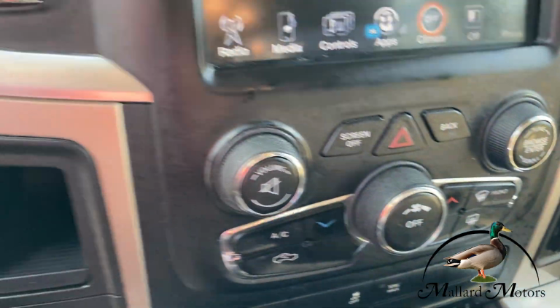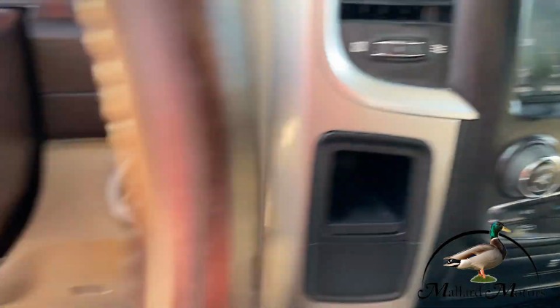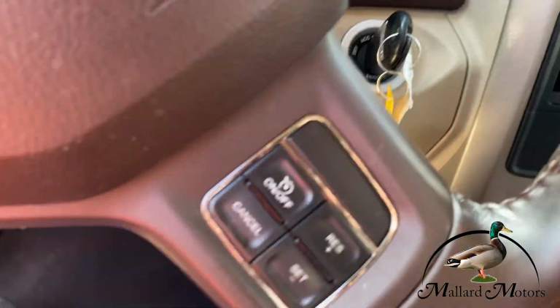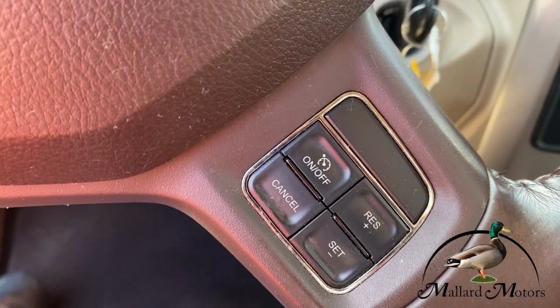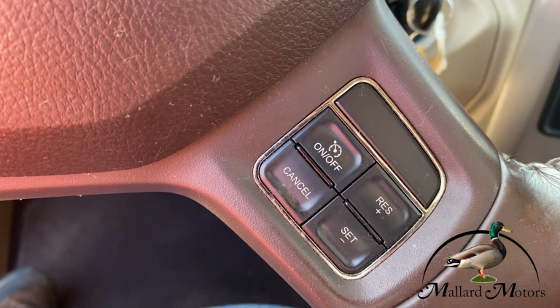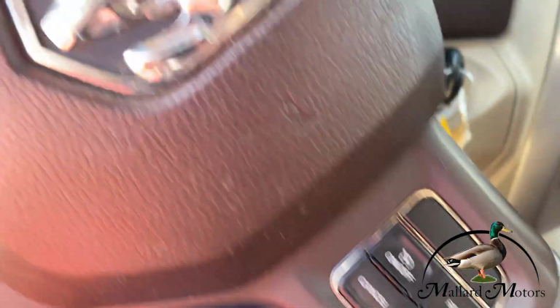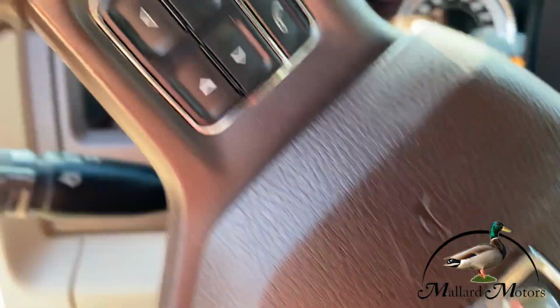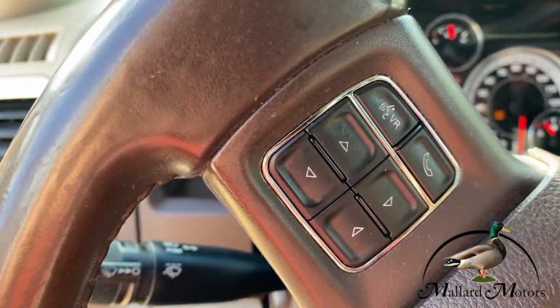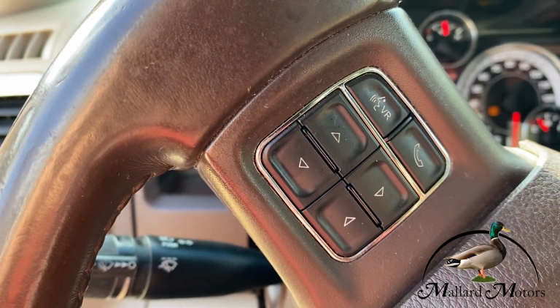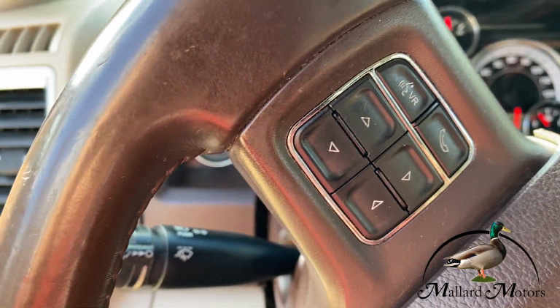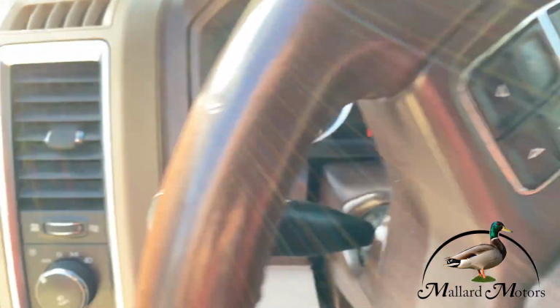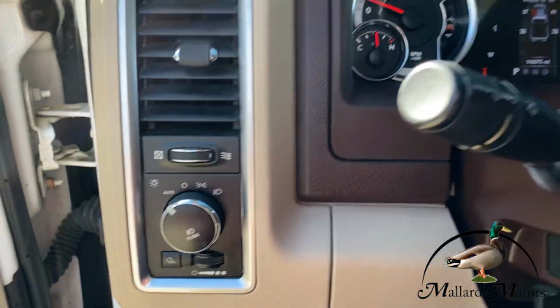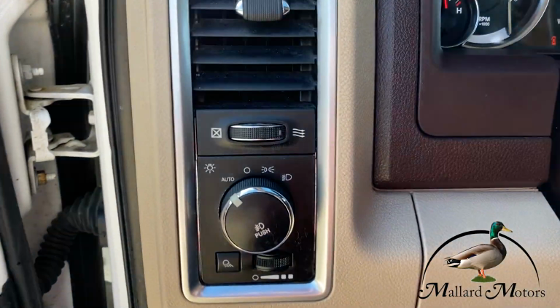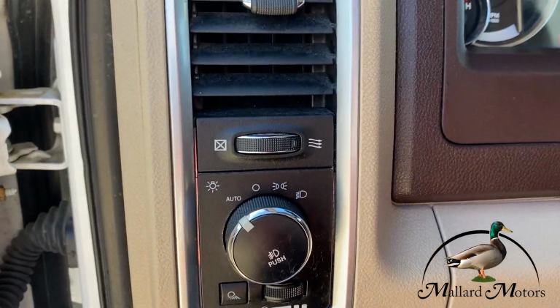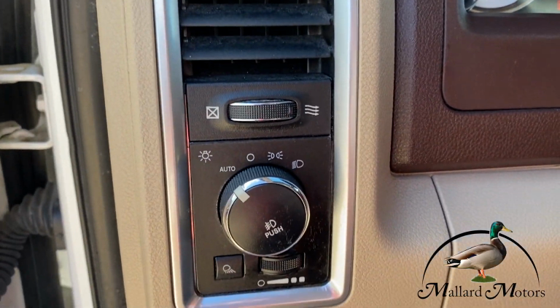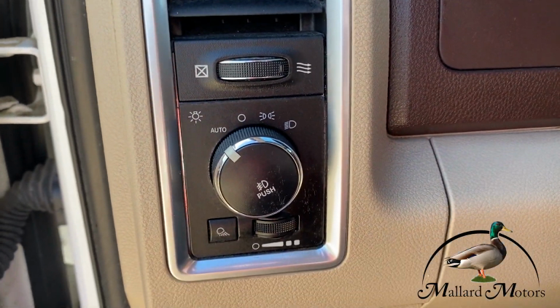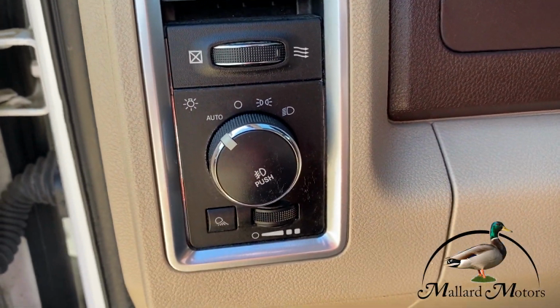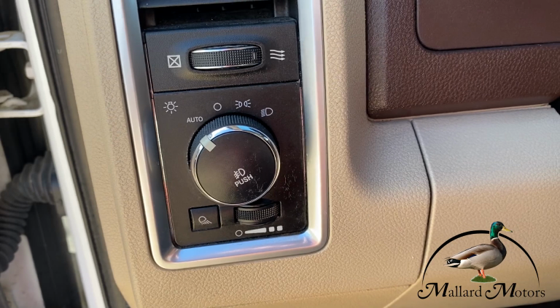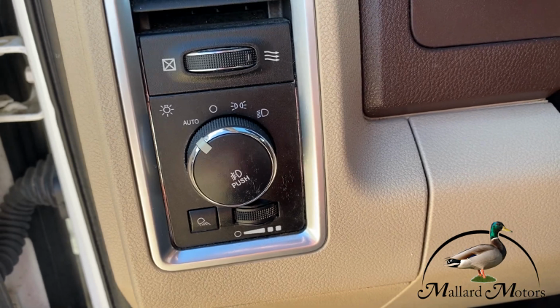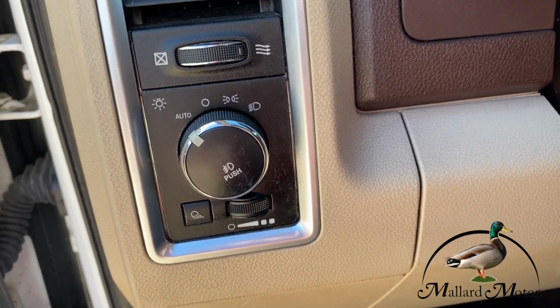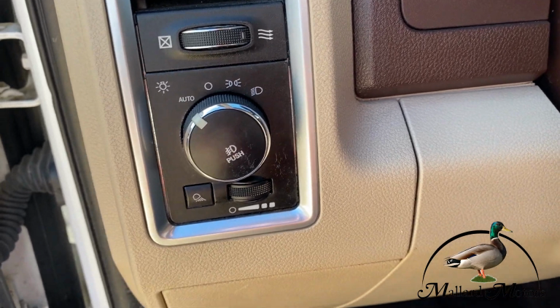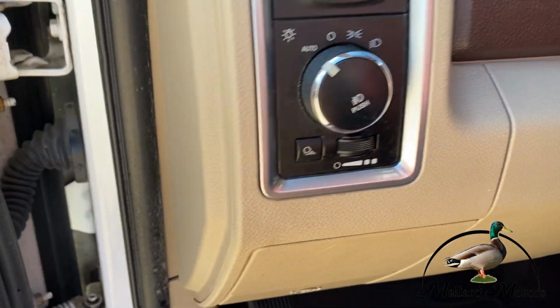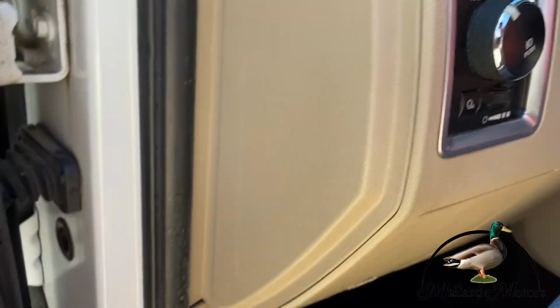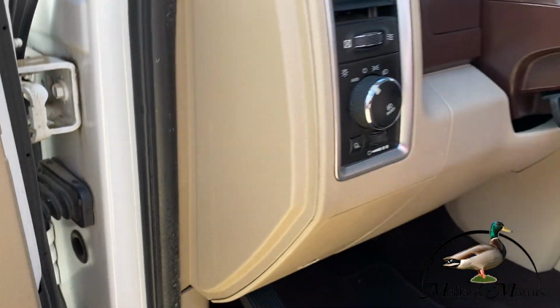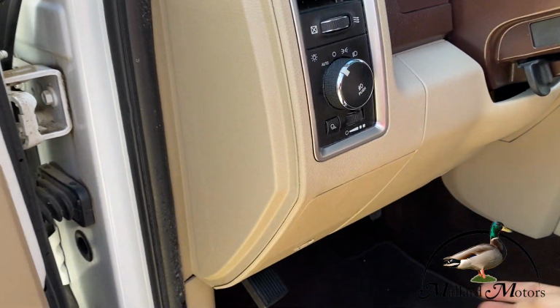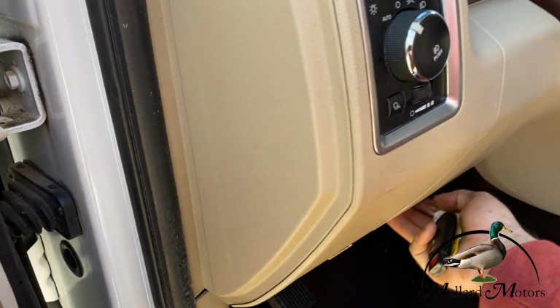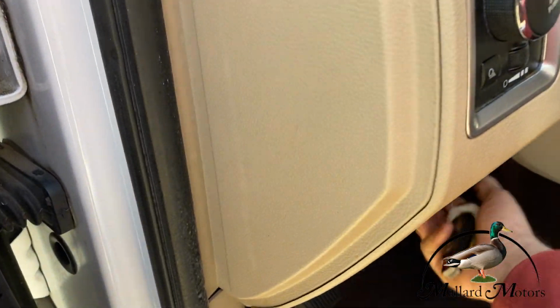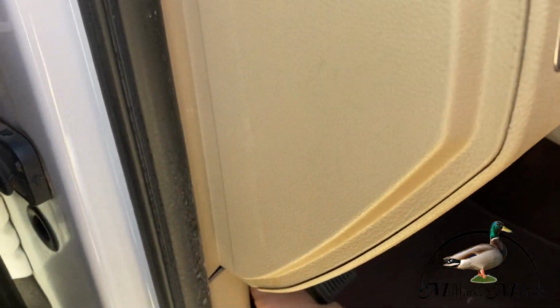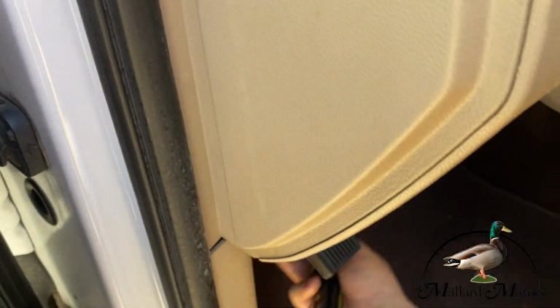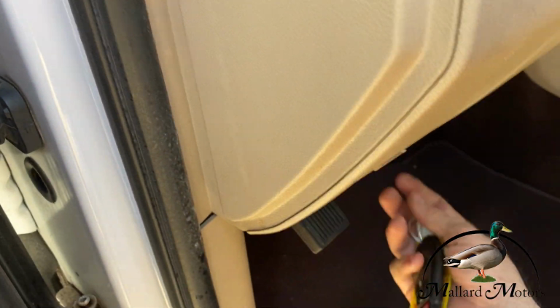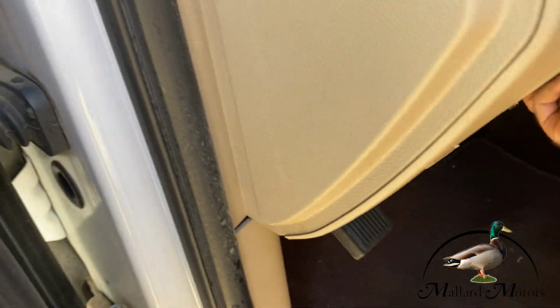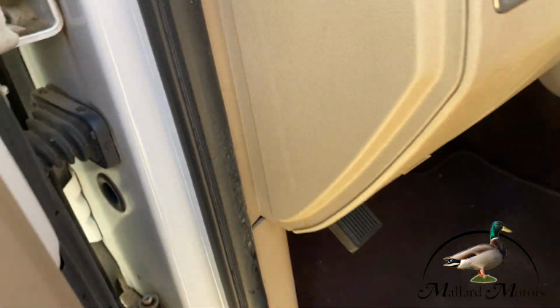On the steering column, you've got your cruise control, control for your information center, your fog lights and cargo lights, as well as automatic control on the headlights.